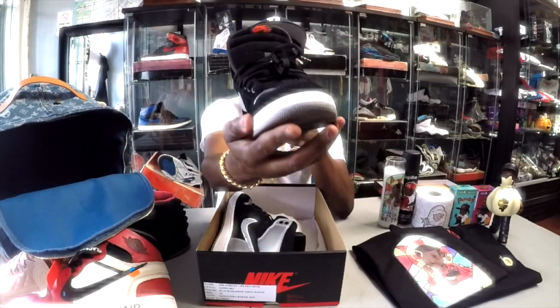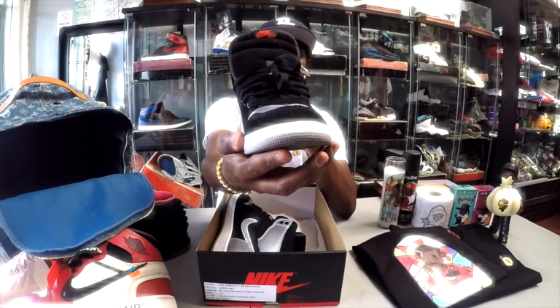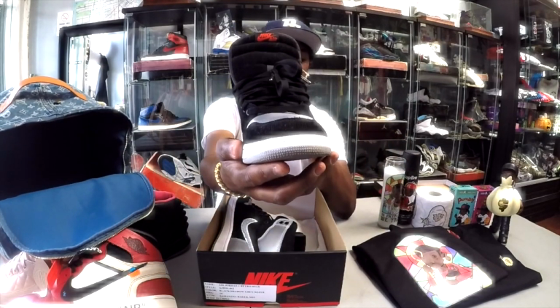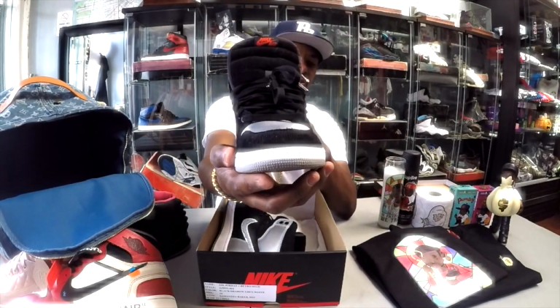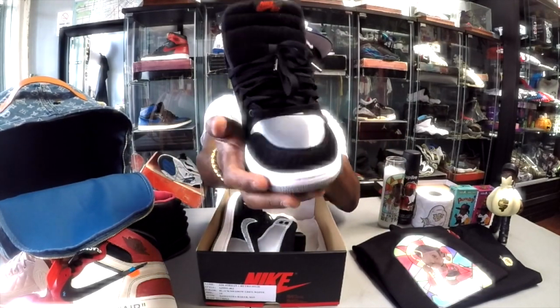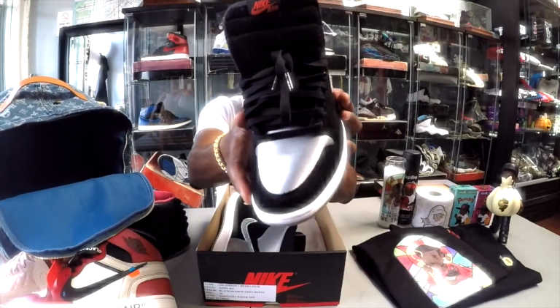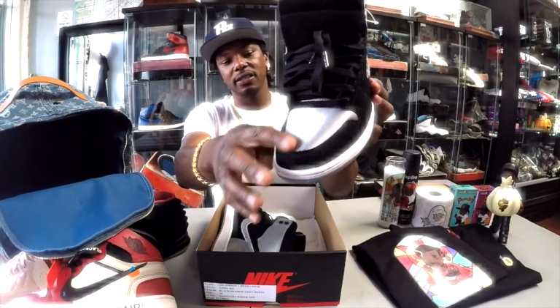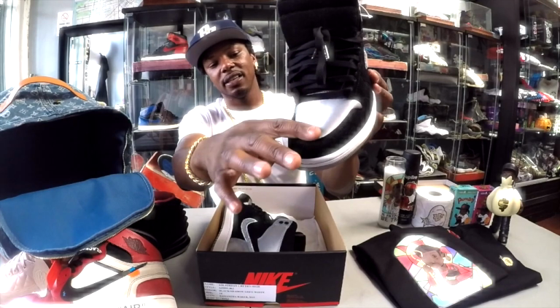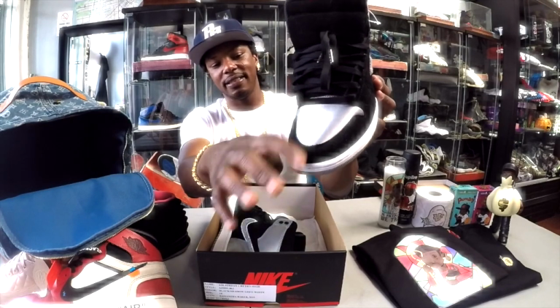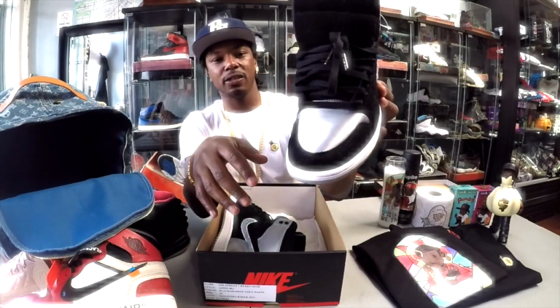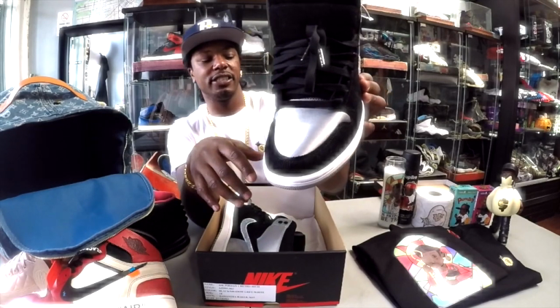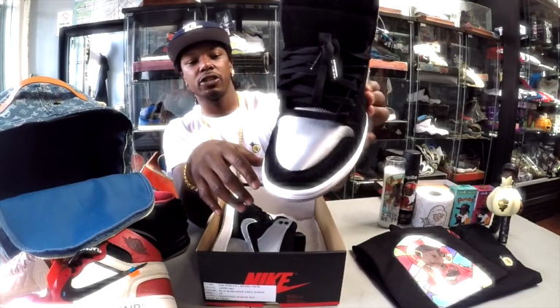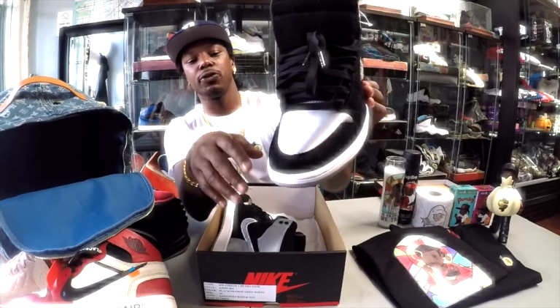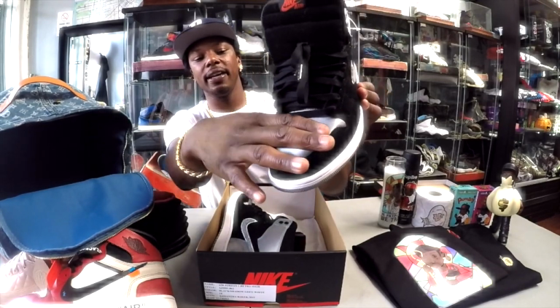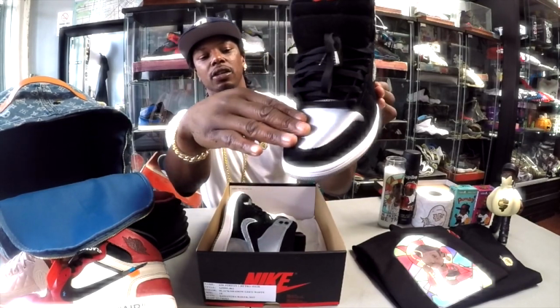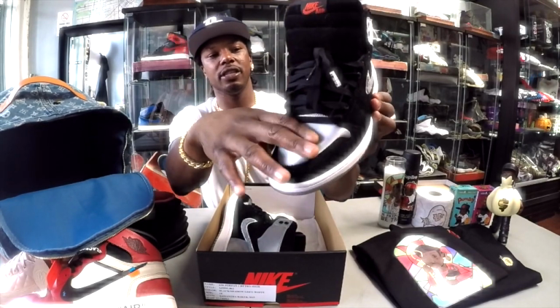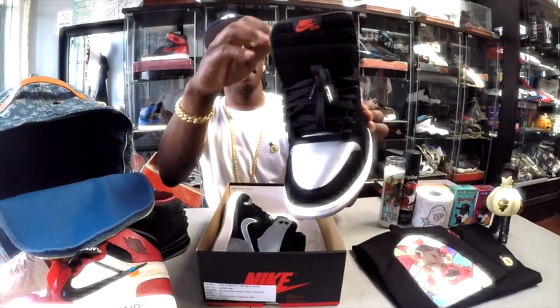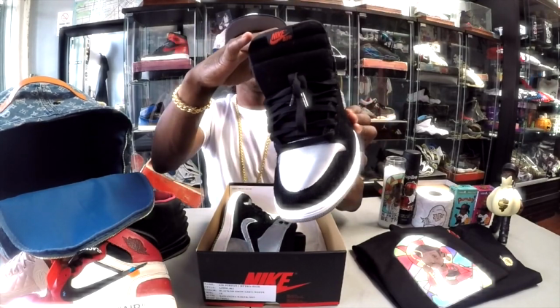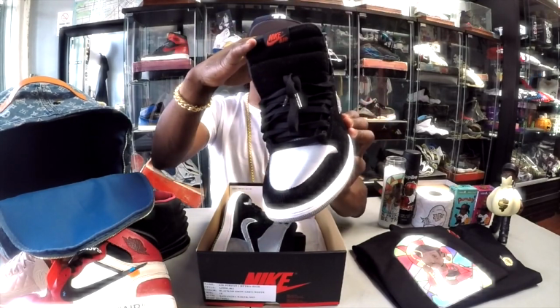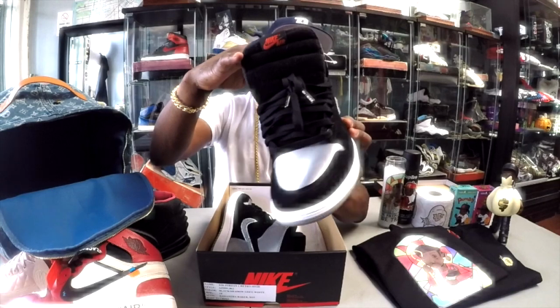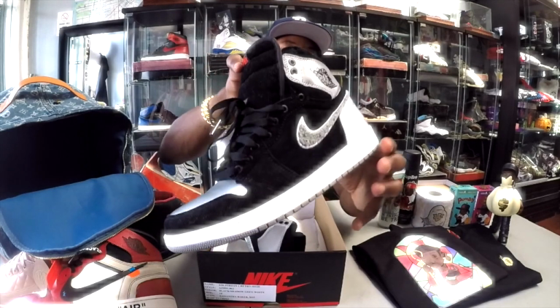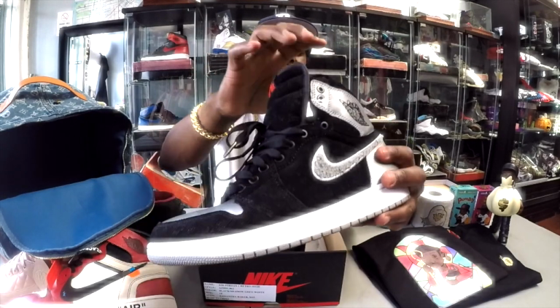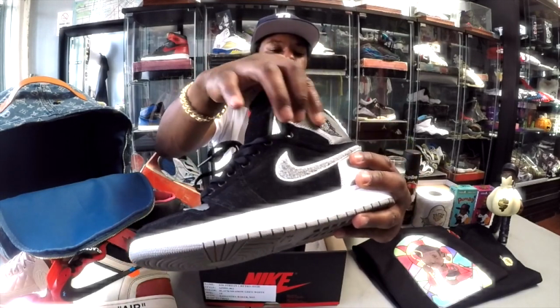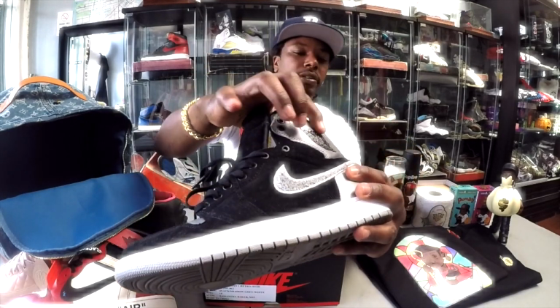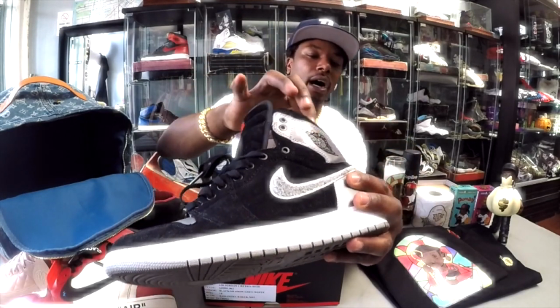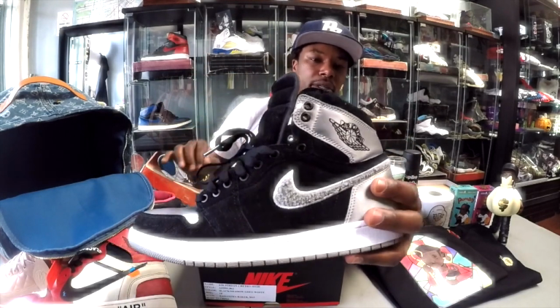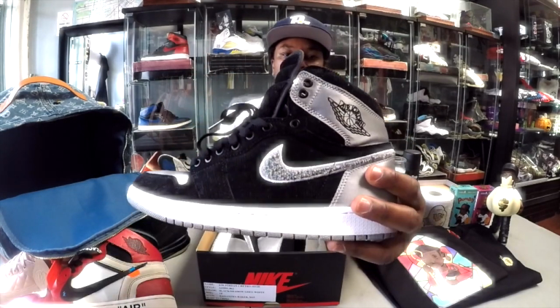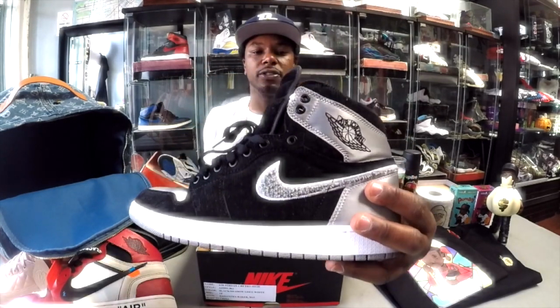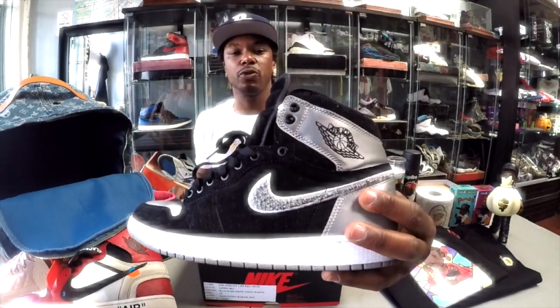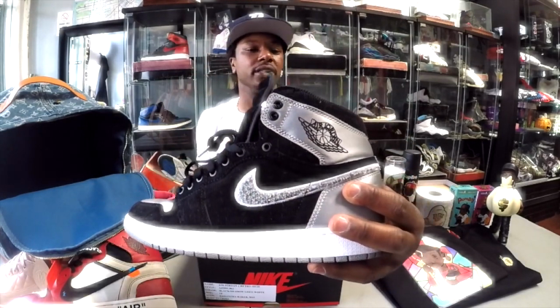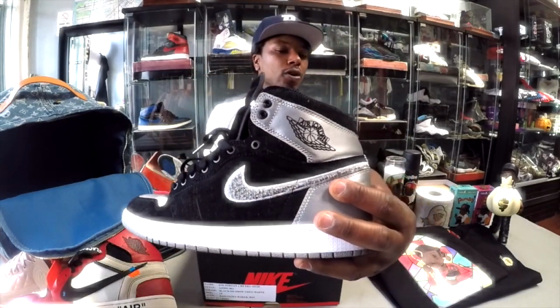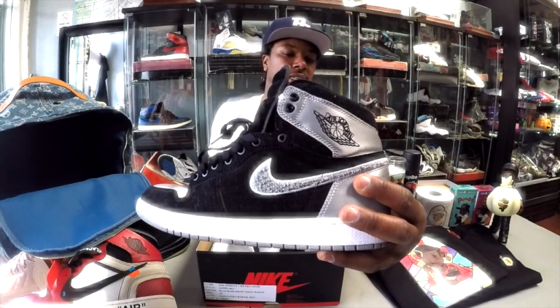Here goes the shoe — boom, front of it. The toe box satin looks like the Silver Surfer's forehead, nice and buttery. We got the embroidered upper Jordan famous wing logo right there.